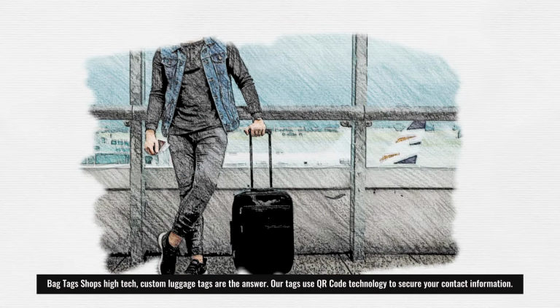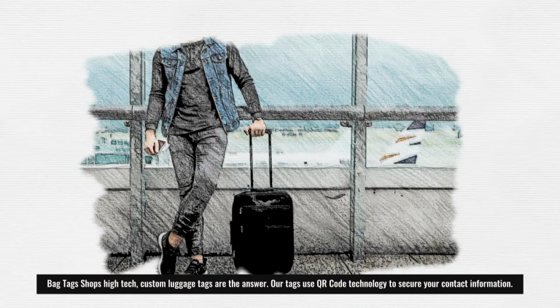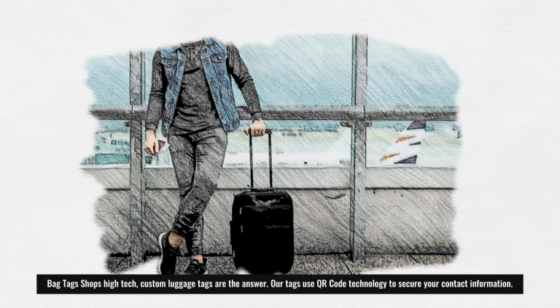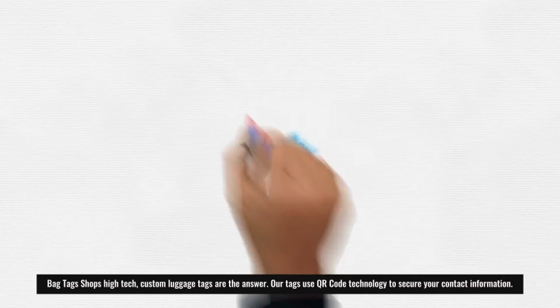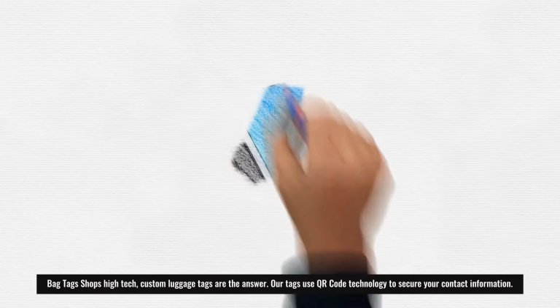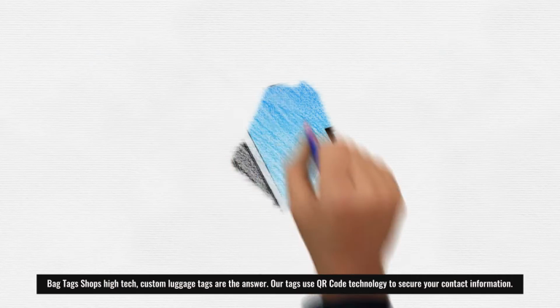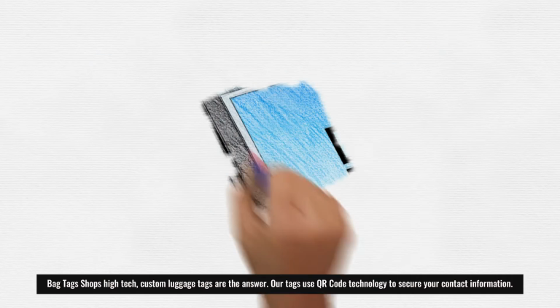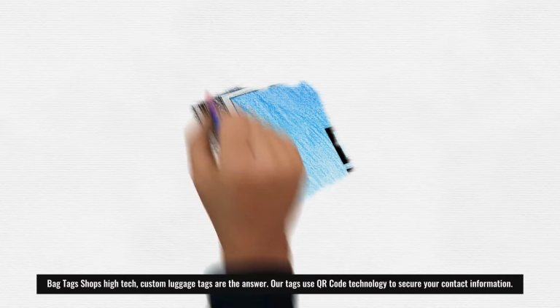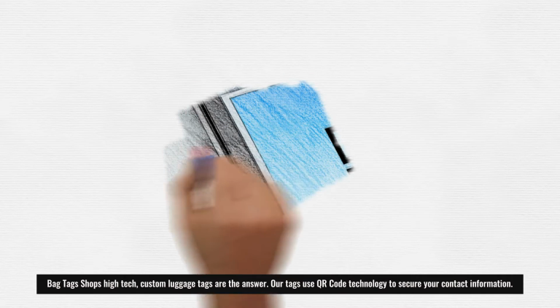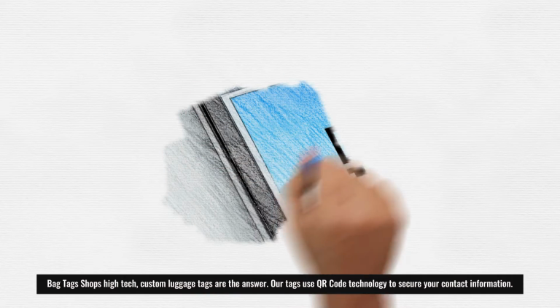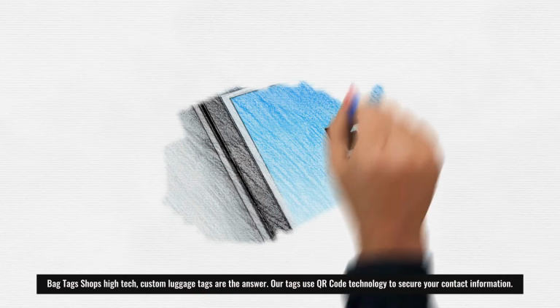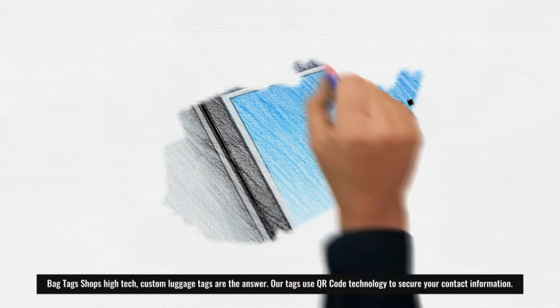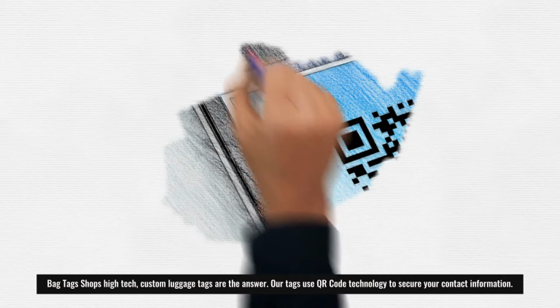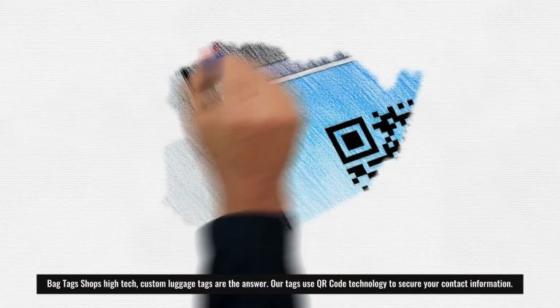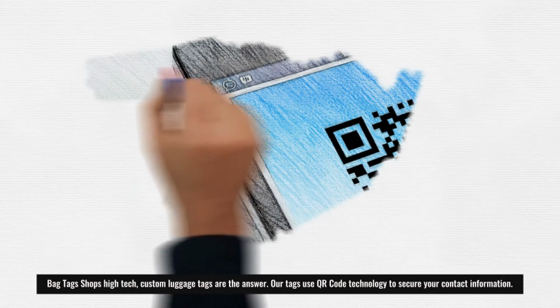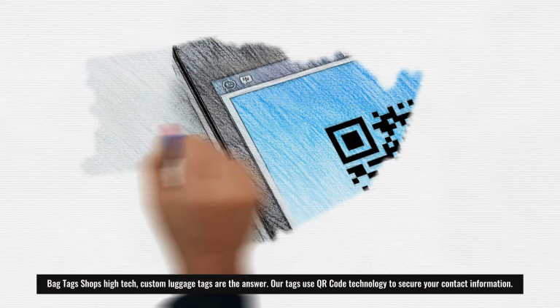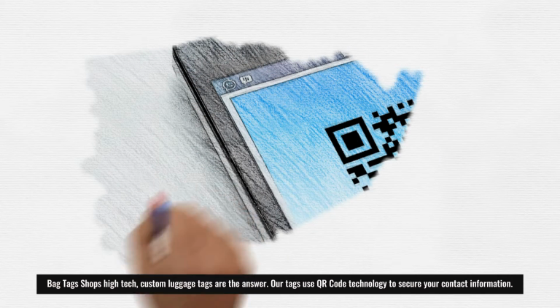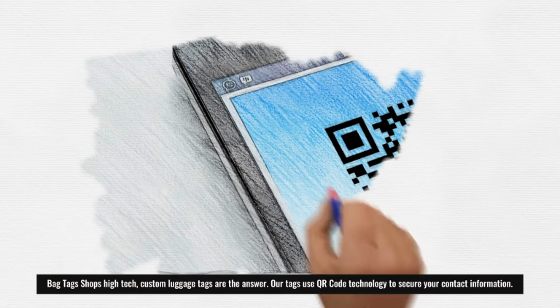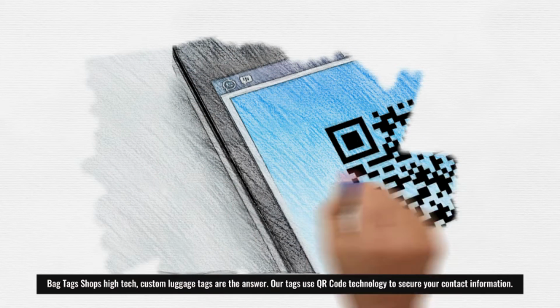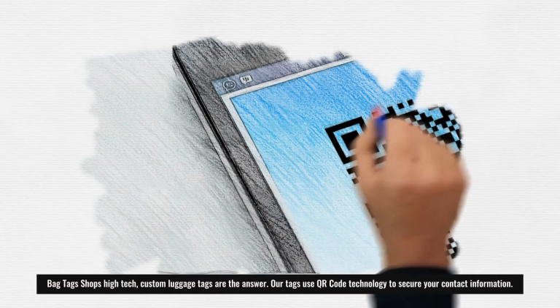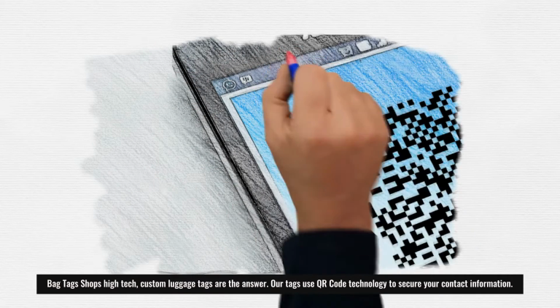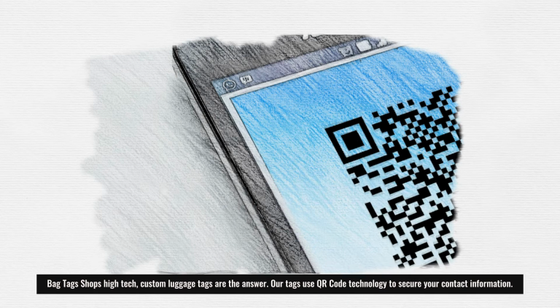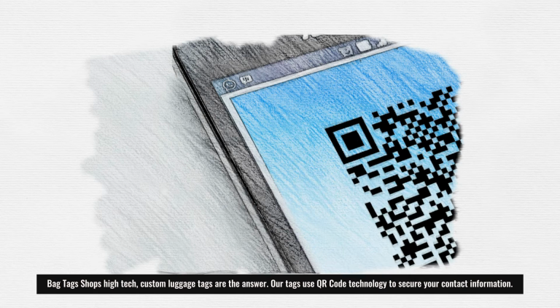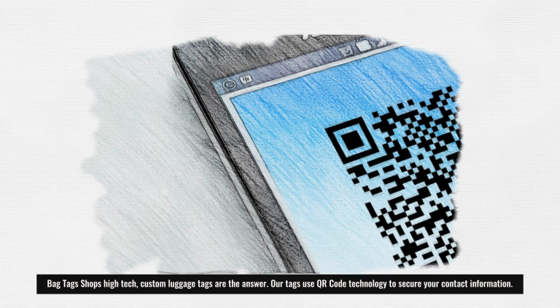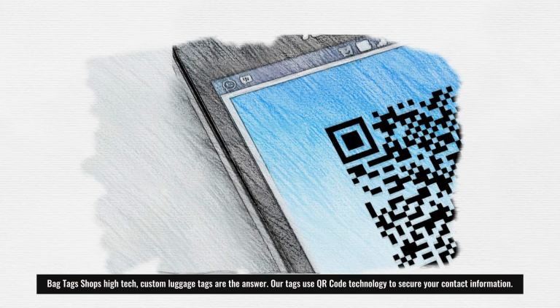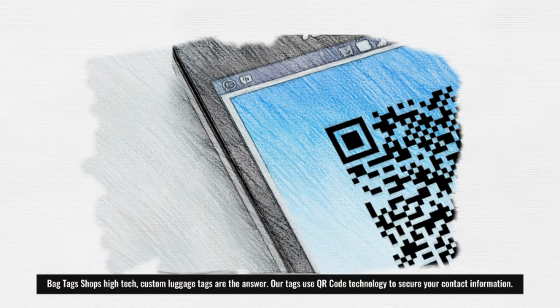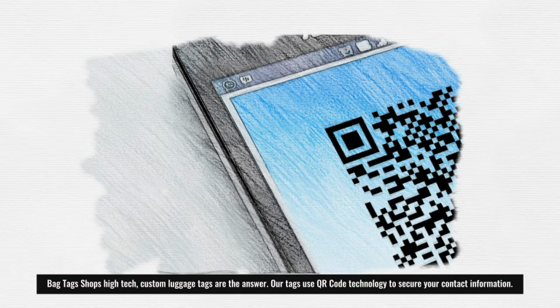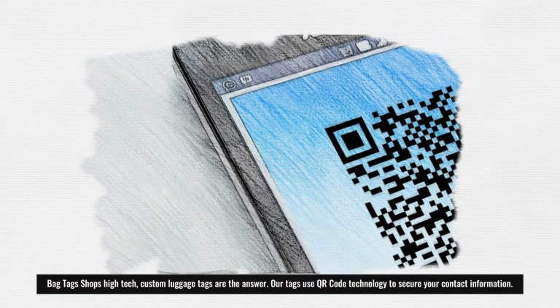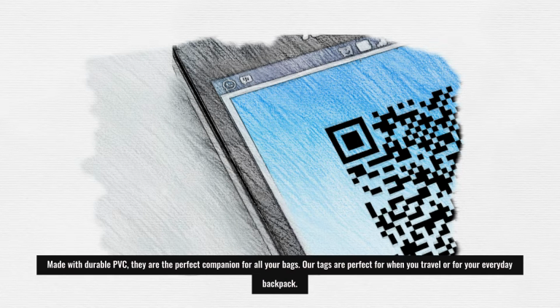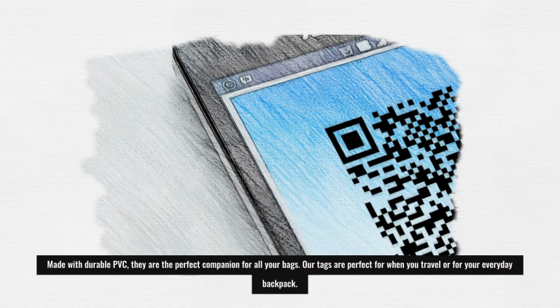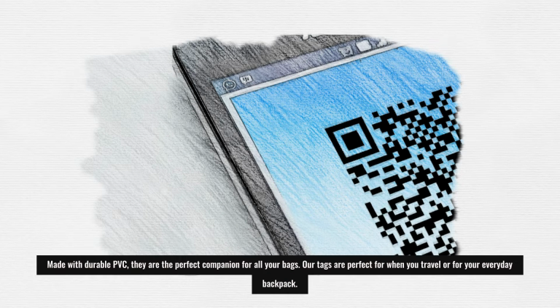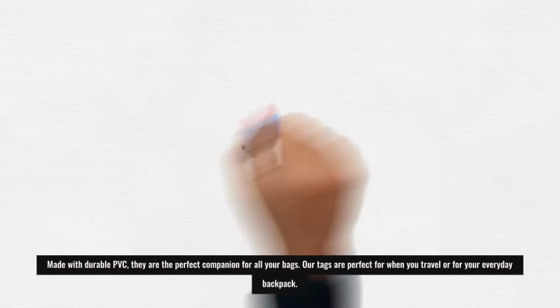Bag Tags Shop's high-tech, custom luggage tags are the answer. Our tags use QR code technology to secure your contact information. Made with durable PVC,